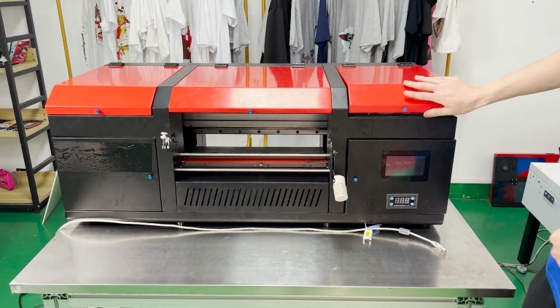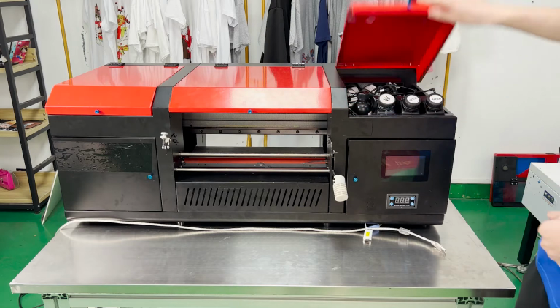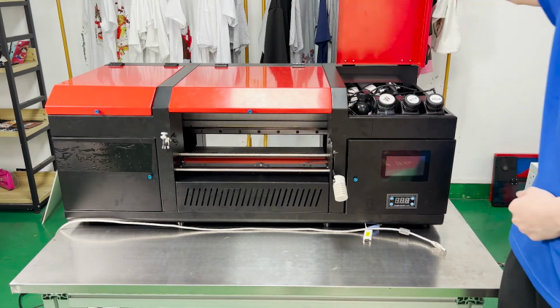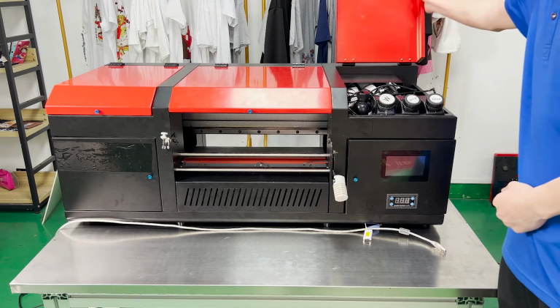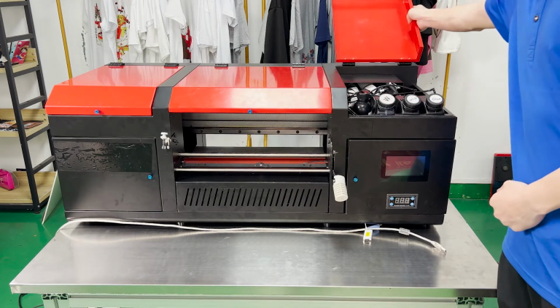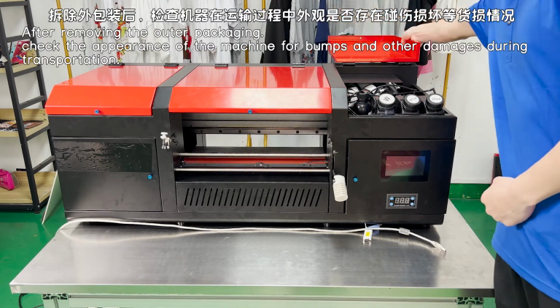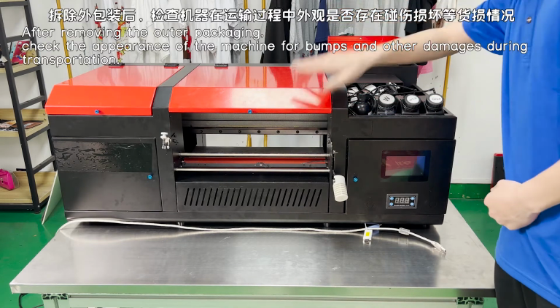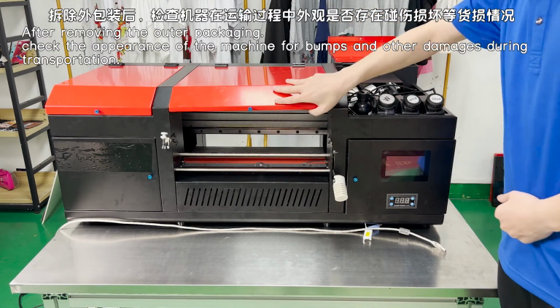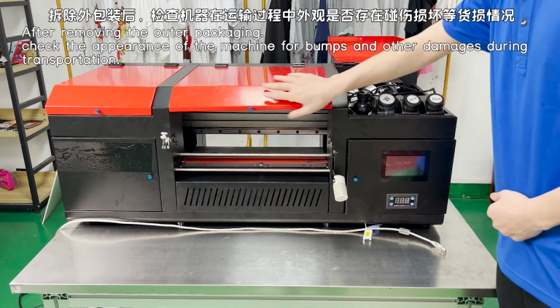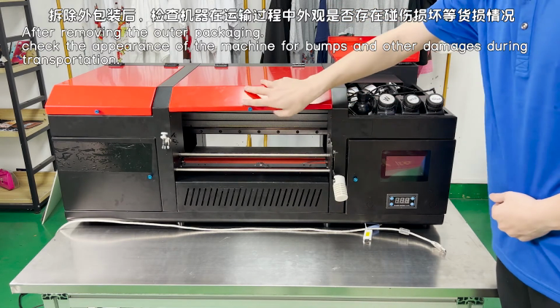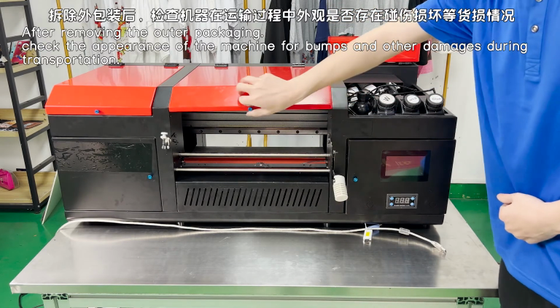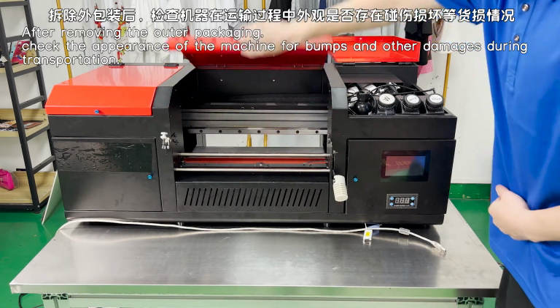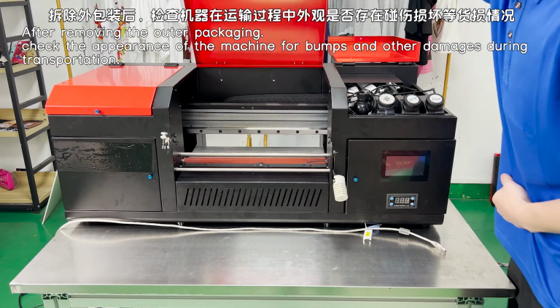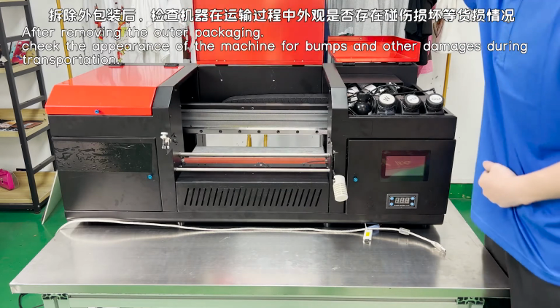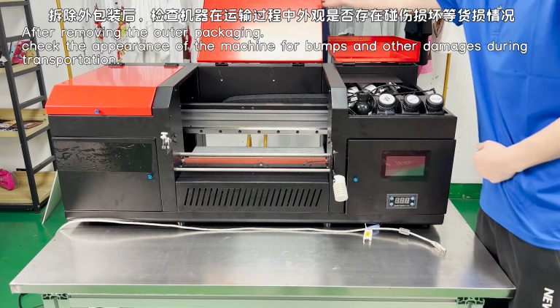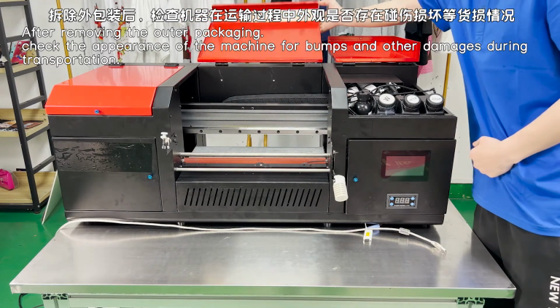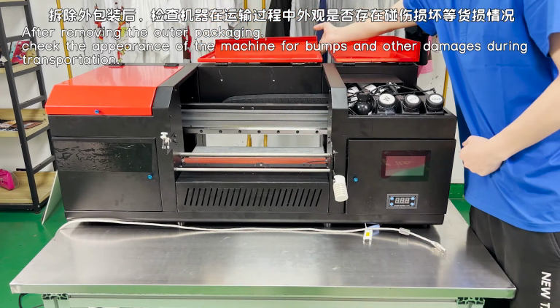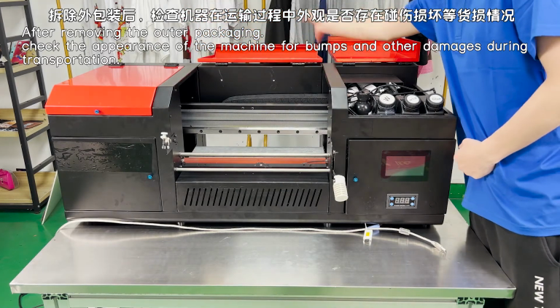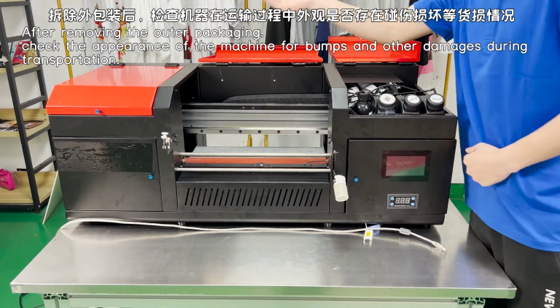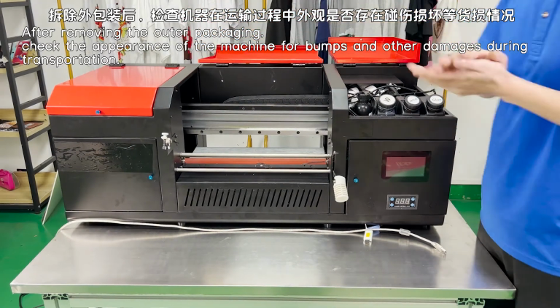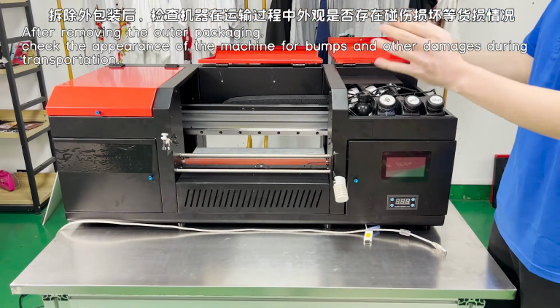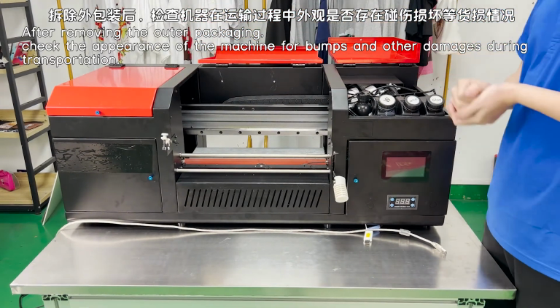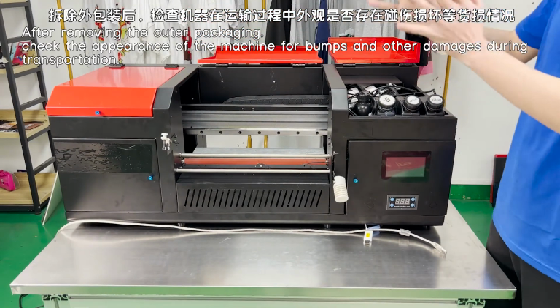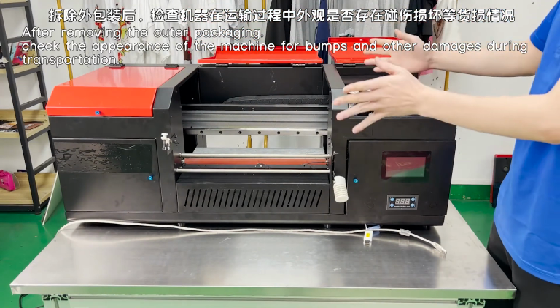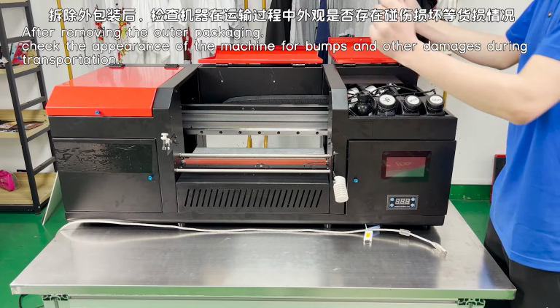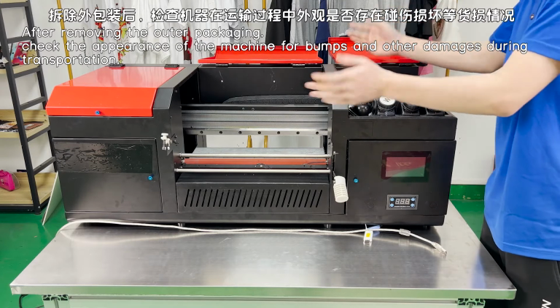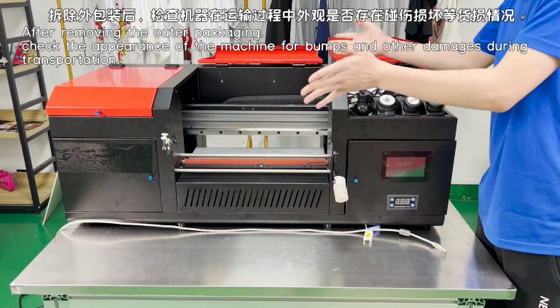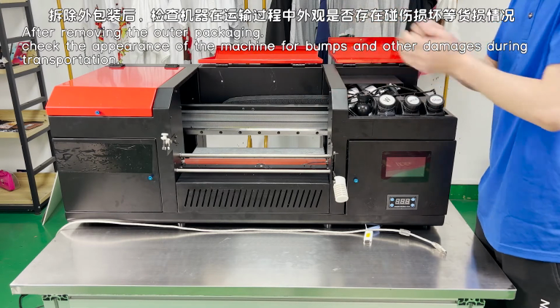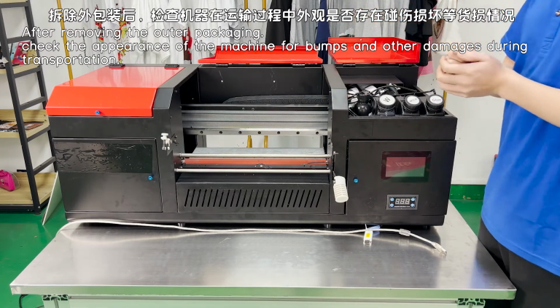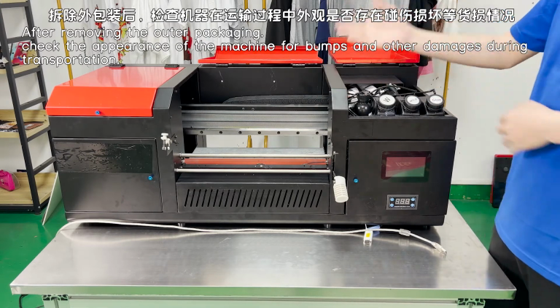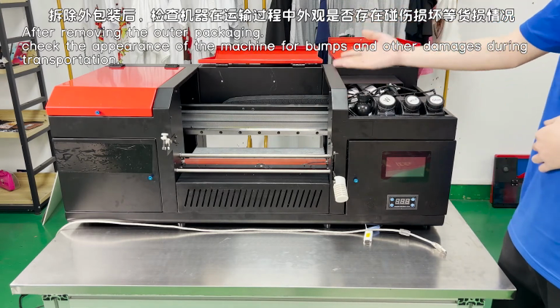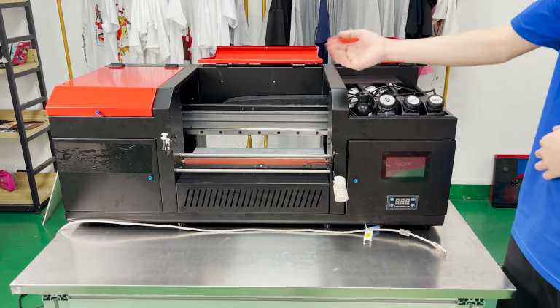After receiving the package, you need to check the full size of the machine and make sure the printer is free from scratches and damage. If yes, we are going to introduce the function of each part of the machine.